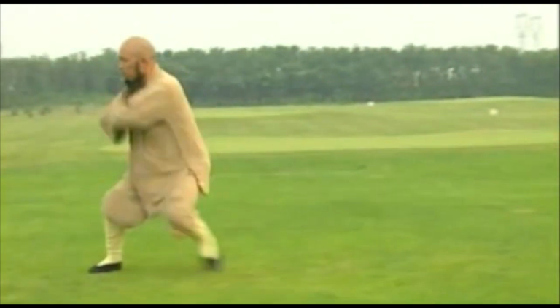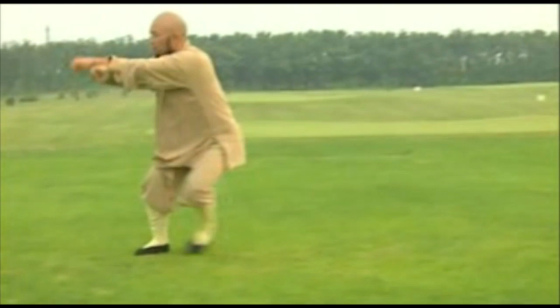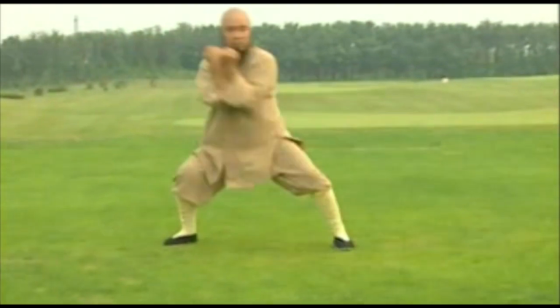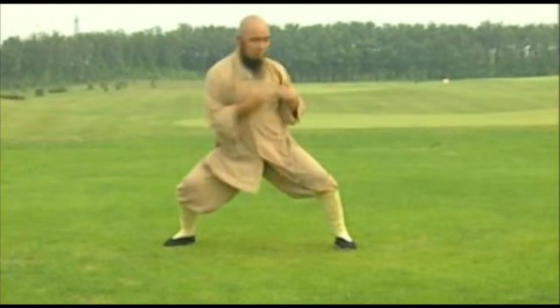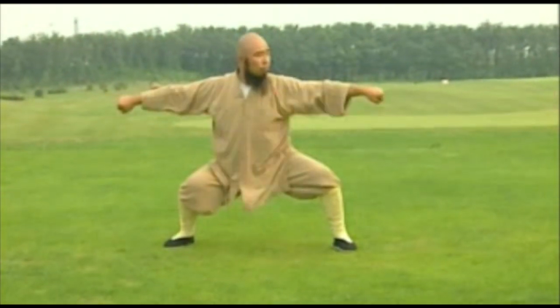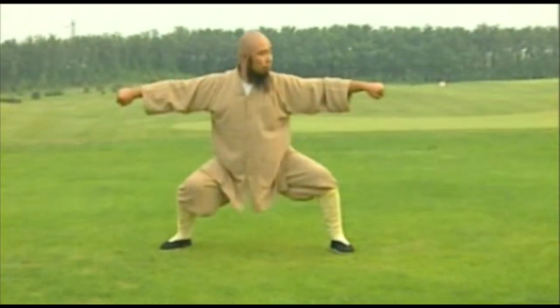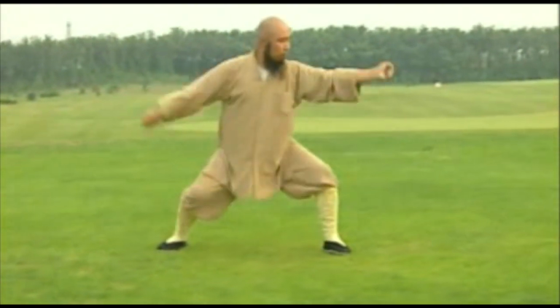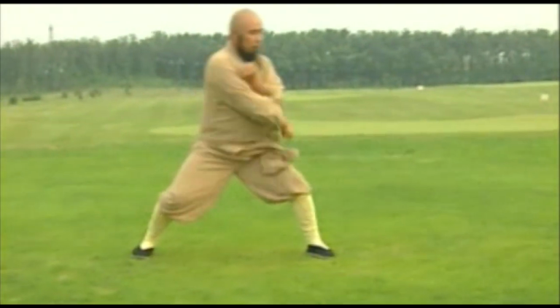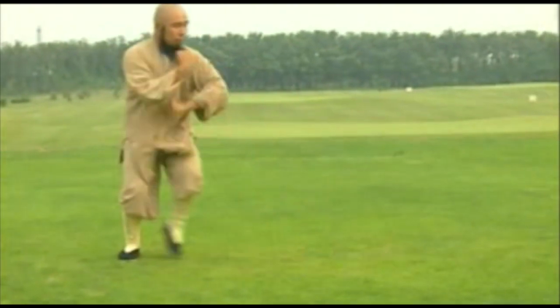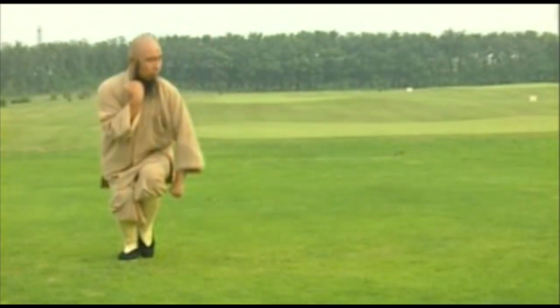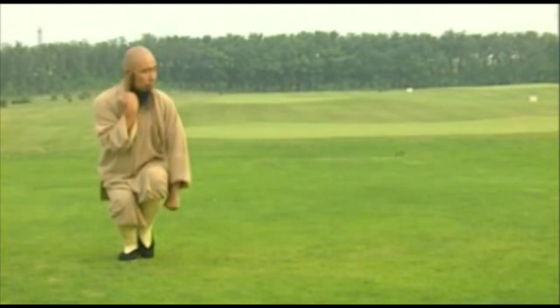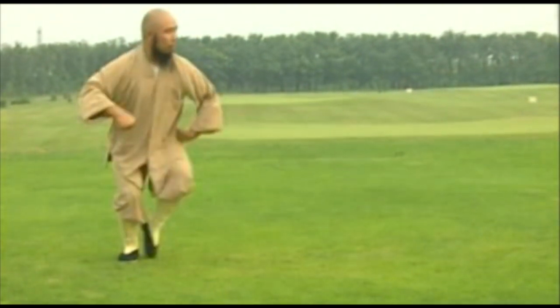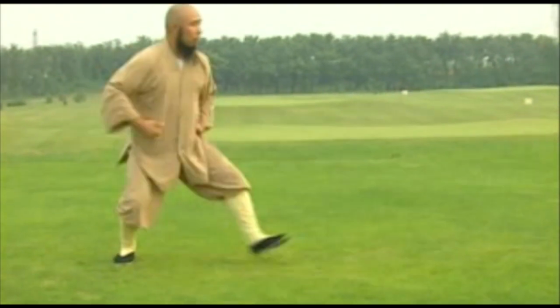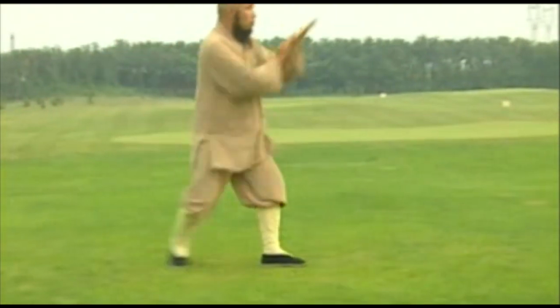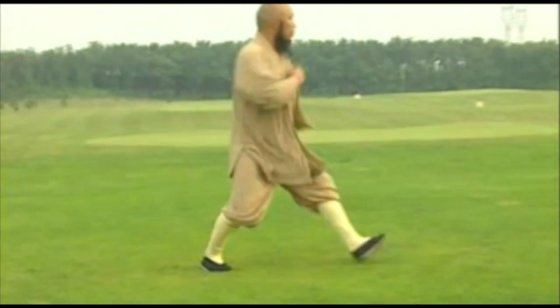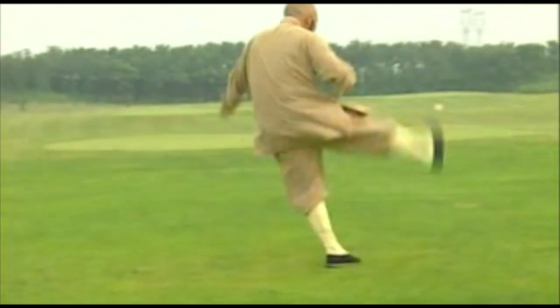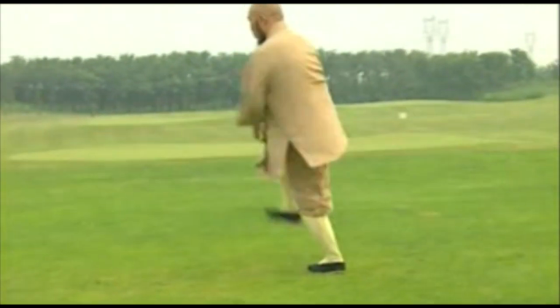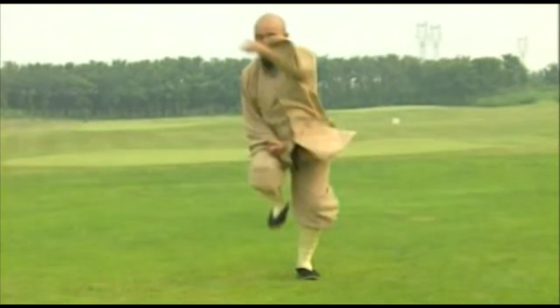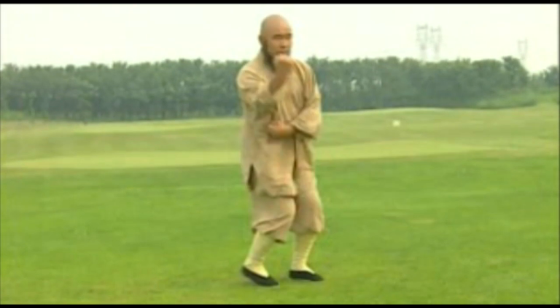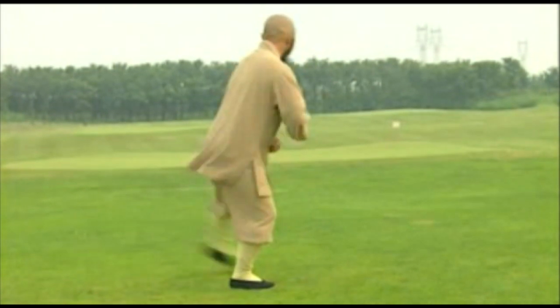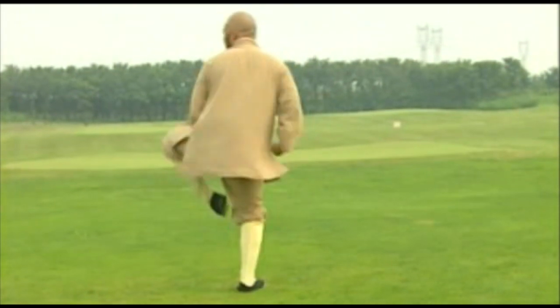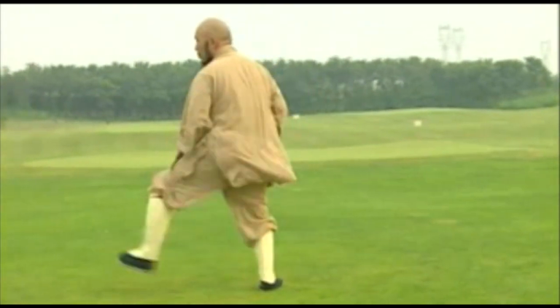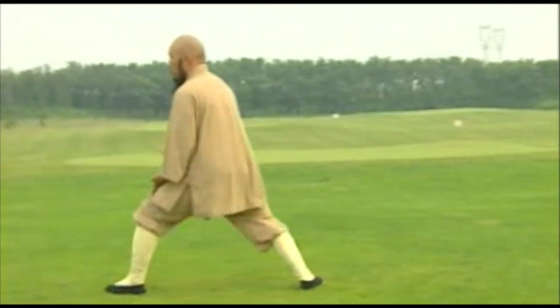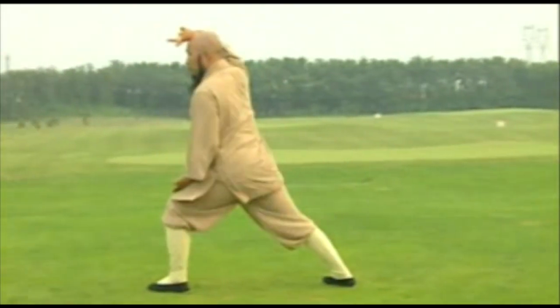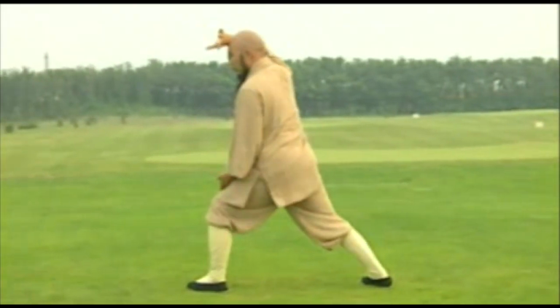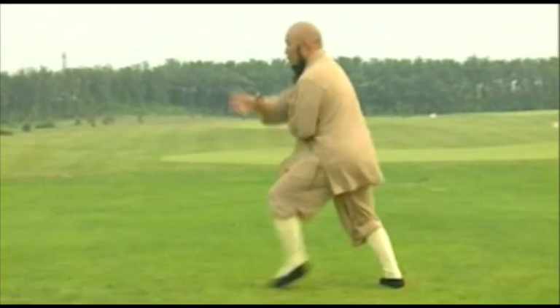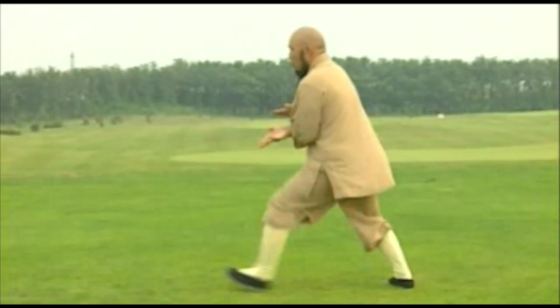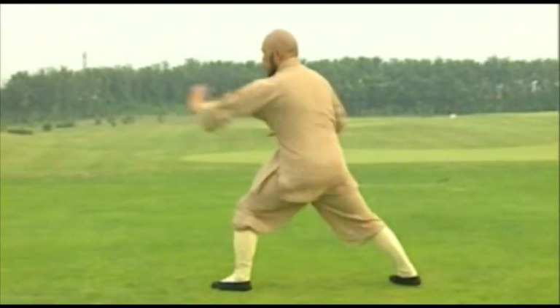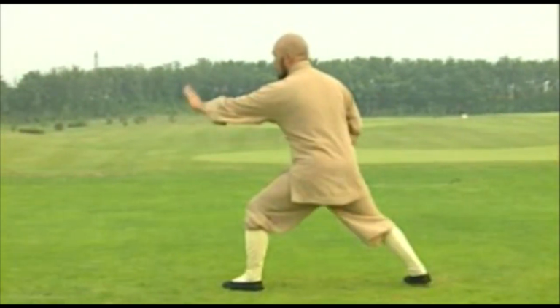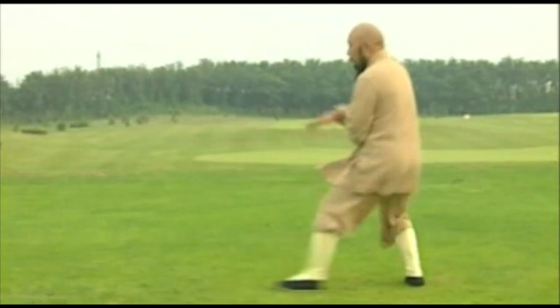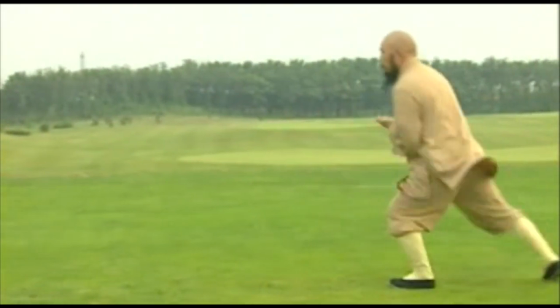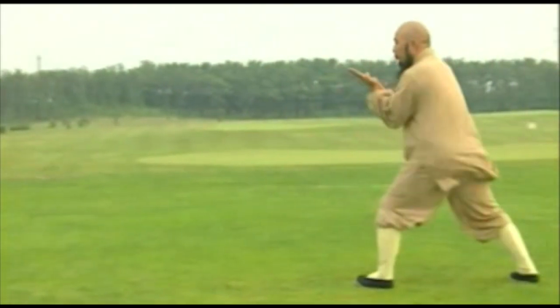It utilizes leaping and rolling in its movements. The demonstrator is the 33rd descendant of the Shaolin Temple, Diao Duoshan, also known as Shi Yongzhi.